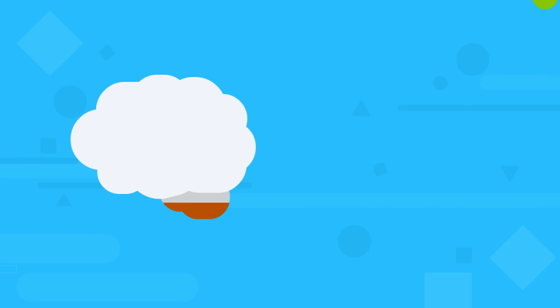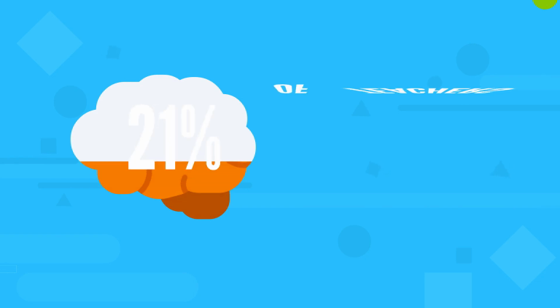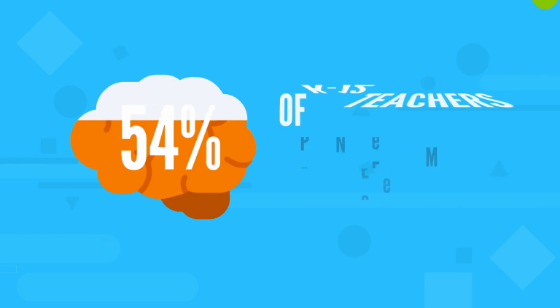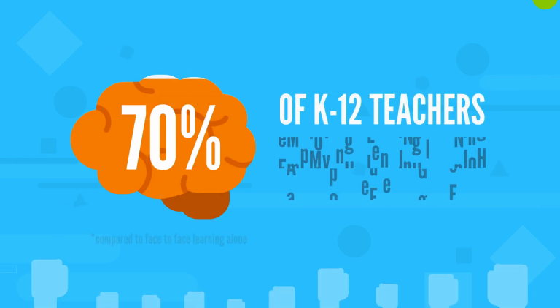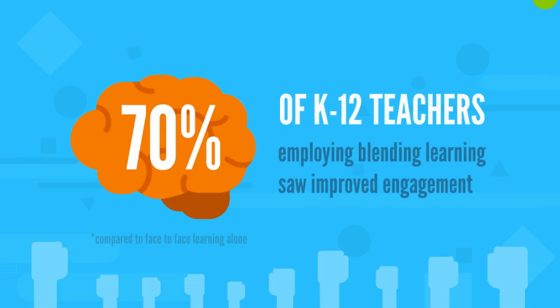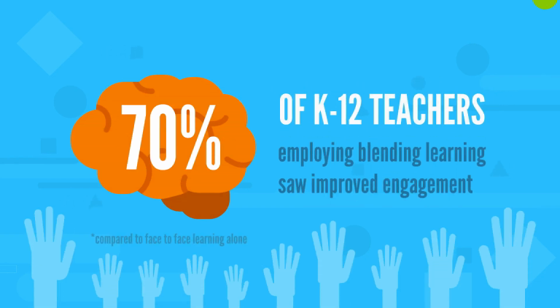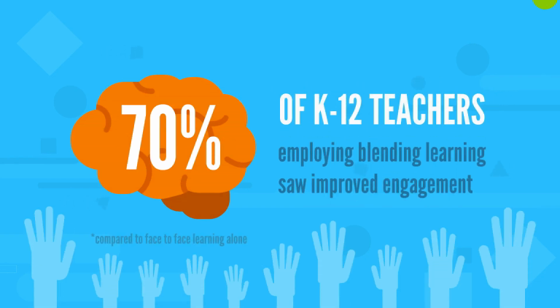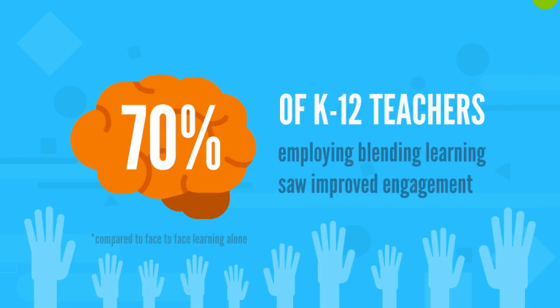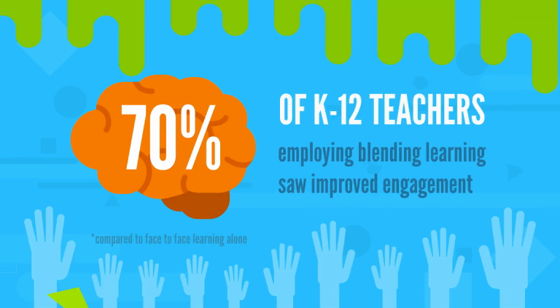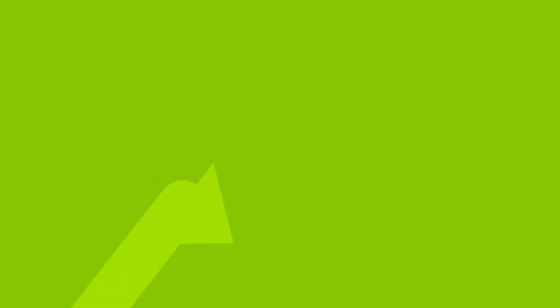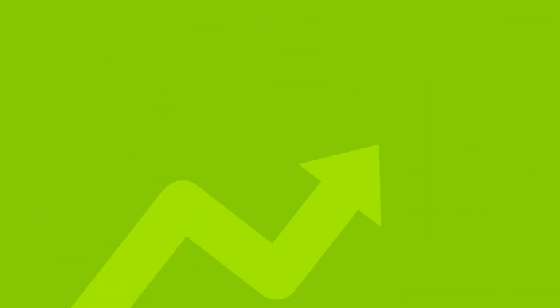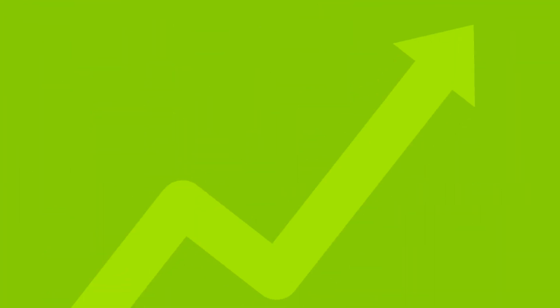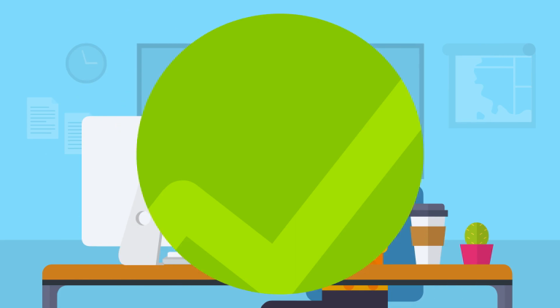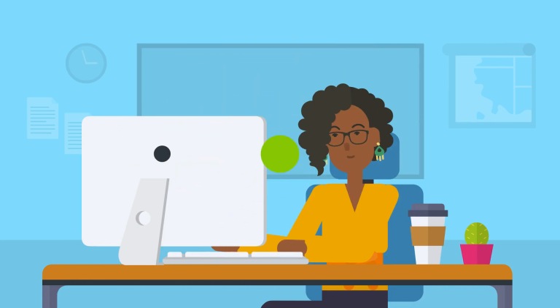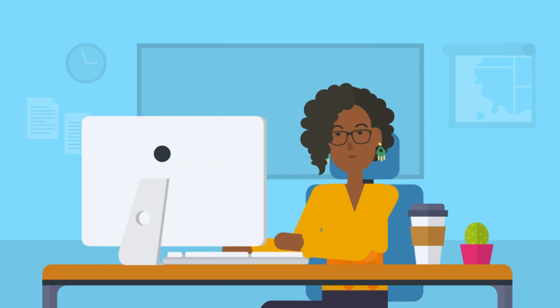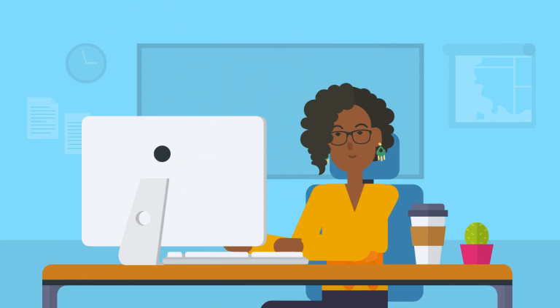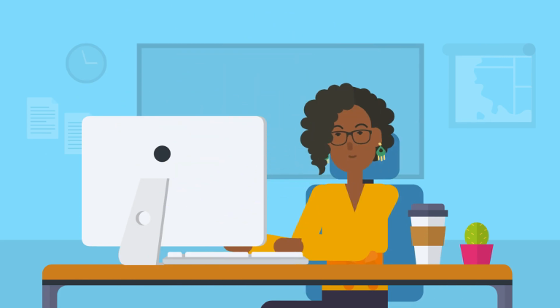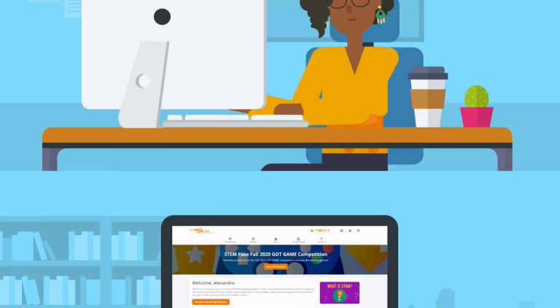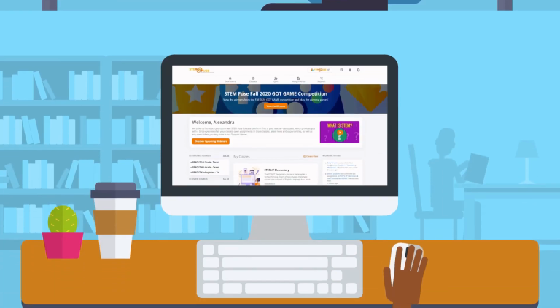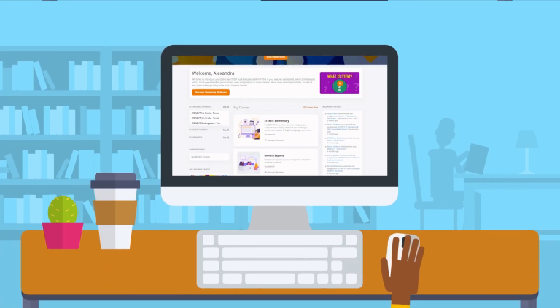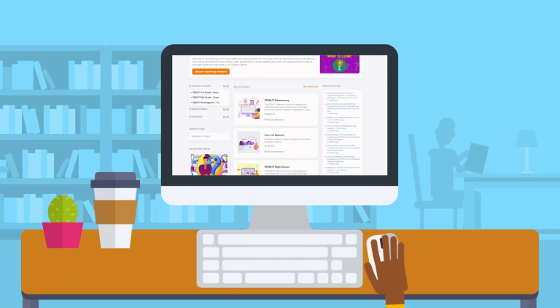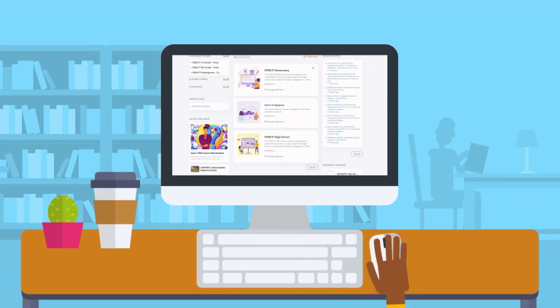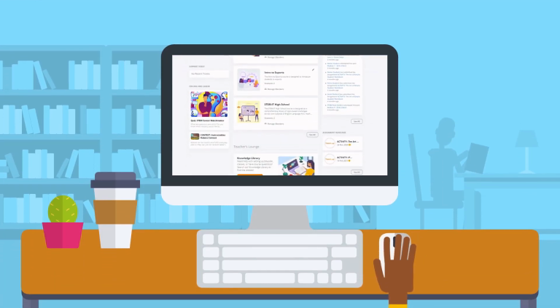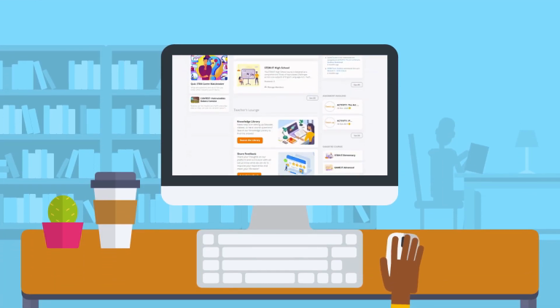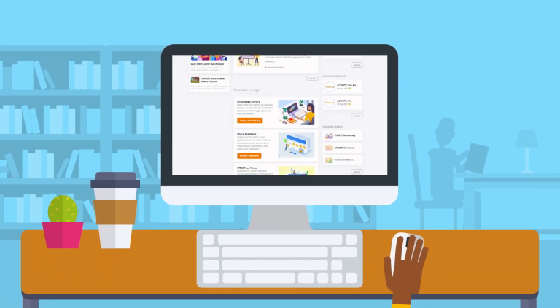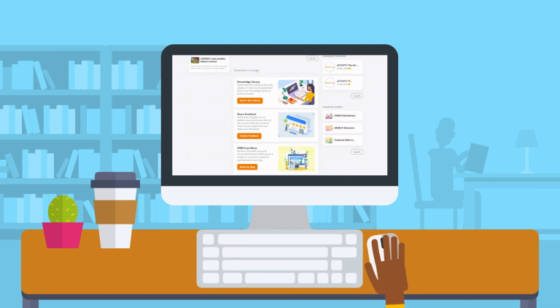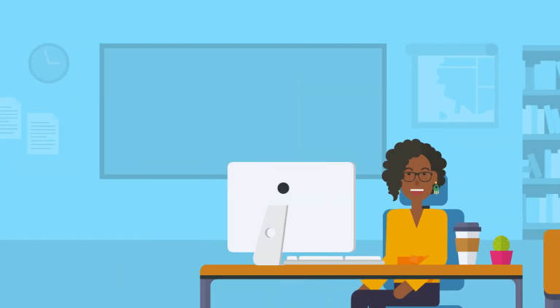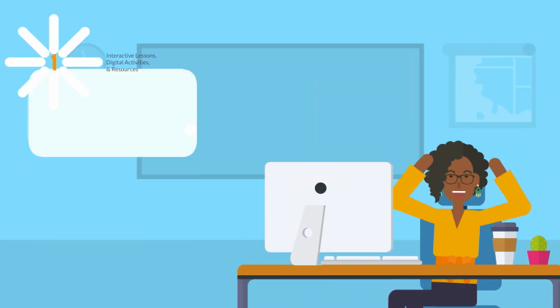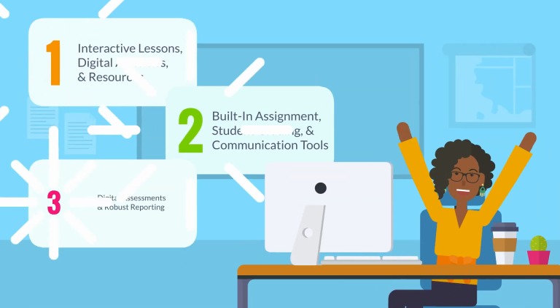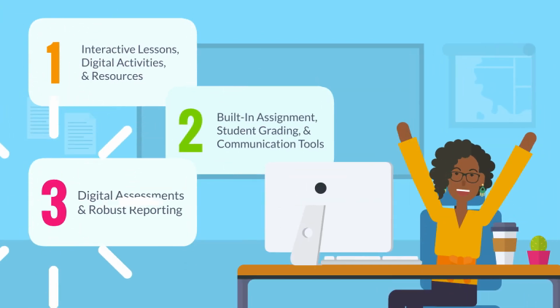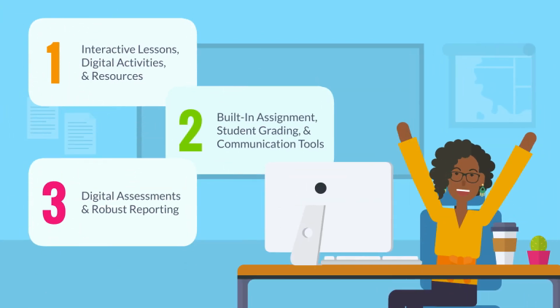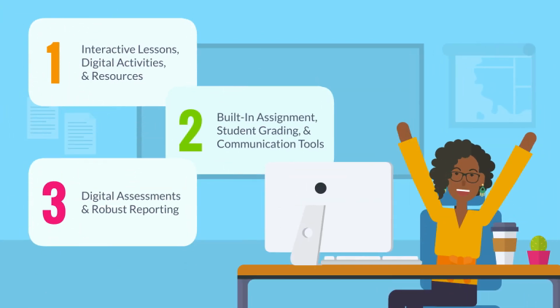Blended learning with digital tools and assessments work and boost student engagement. With STEMFUSE Educate, our digital learning and teaching platform is designed with you in mind and with the curriculum and features you'll actually use.